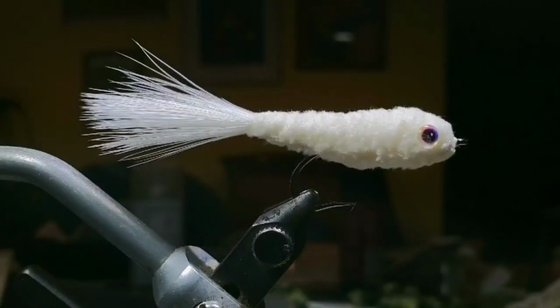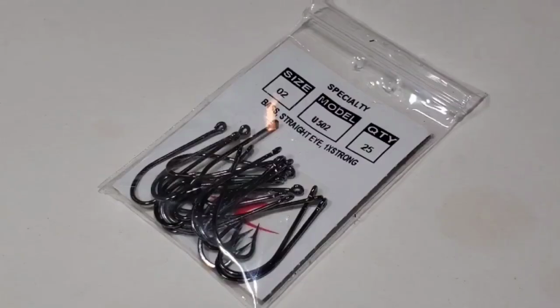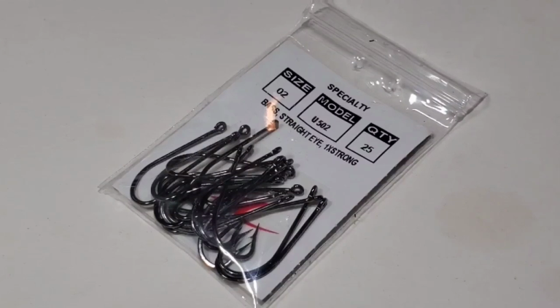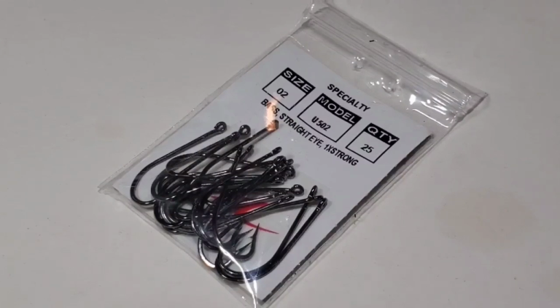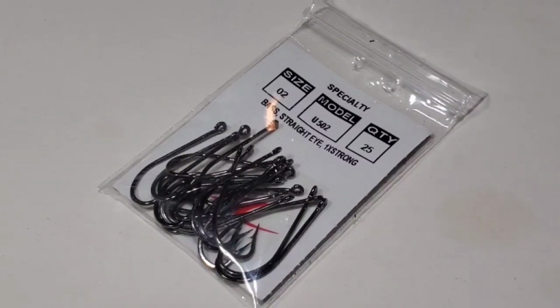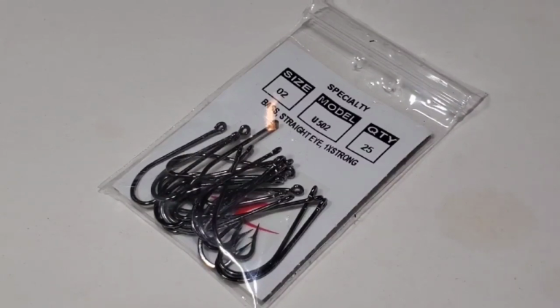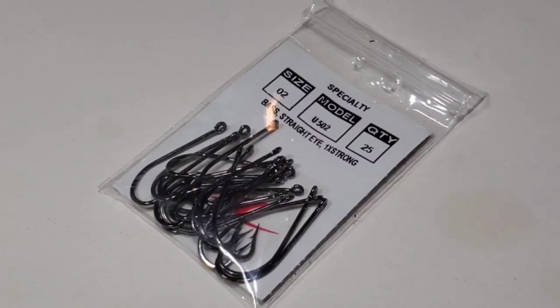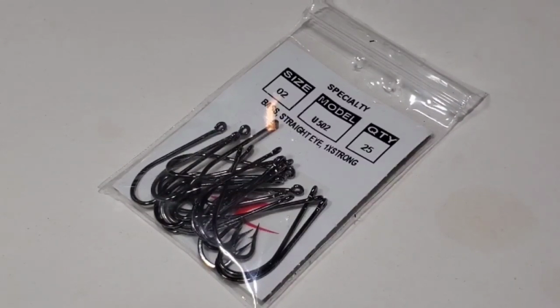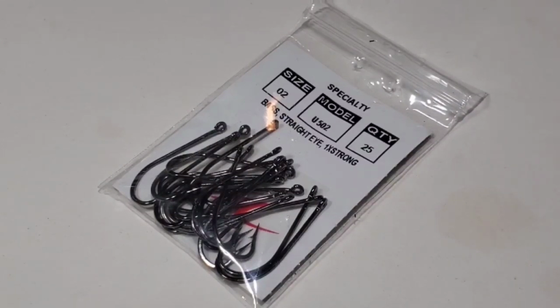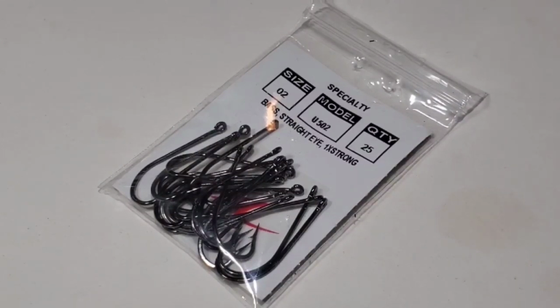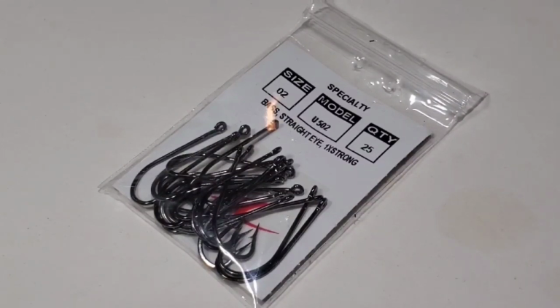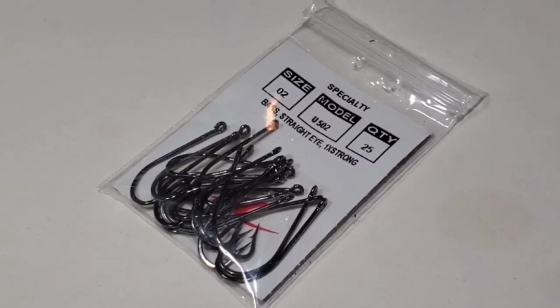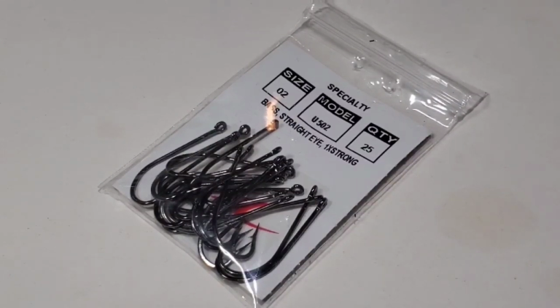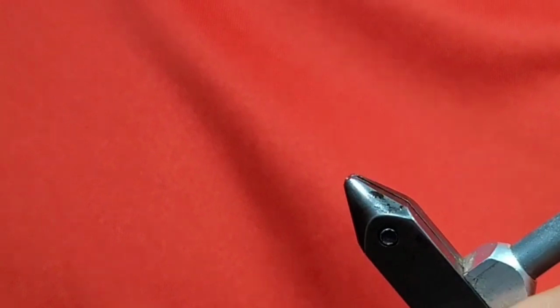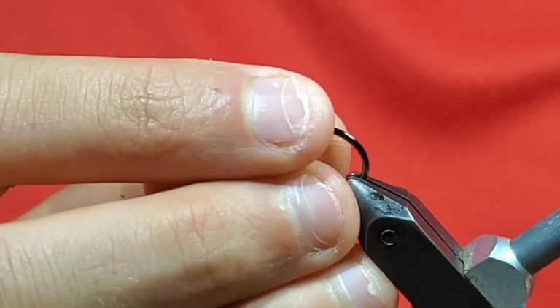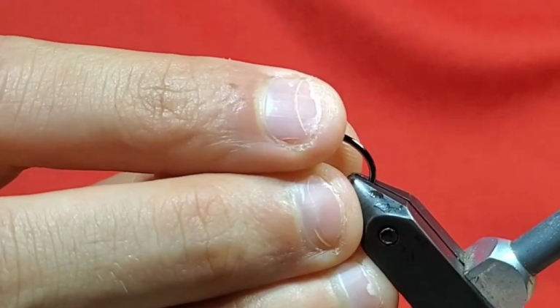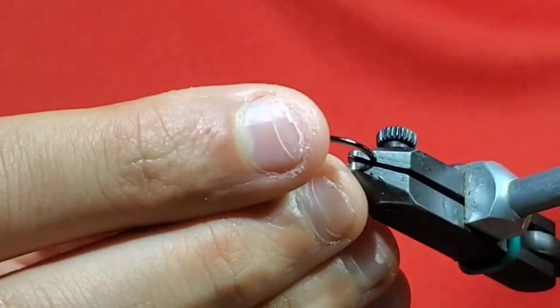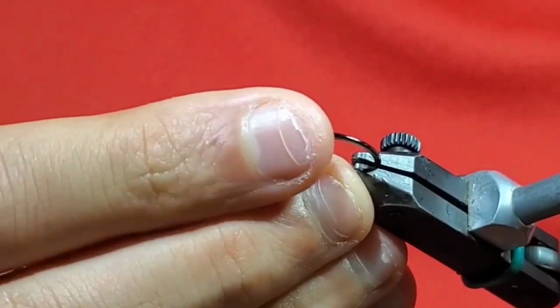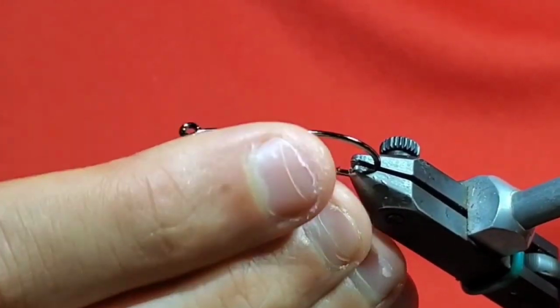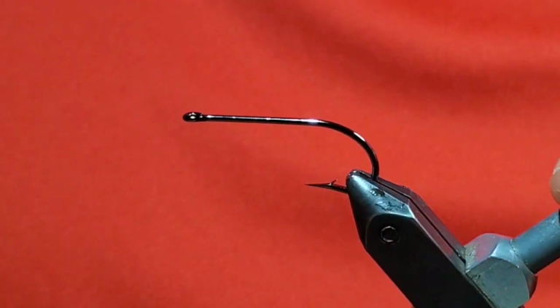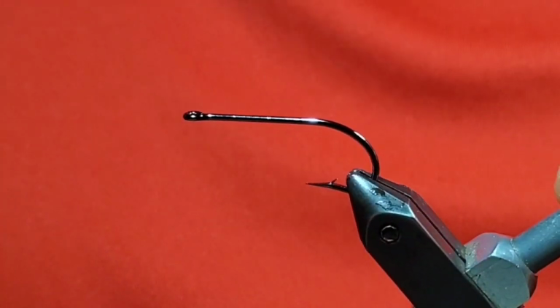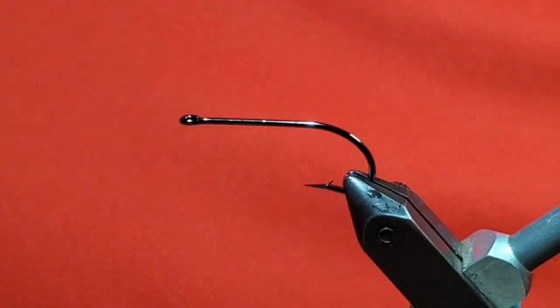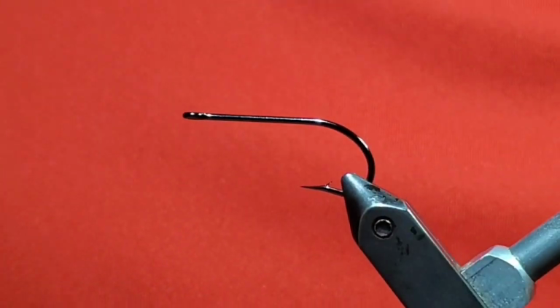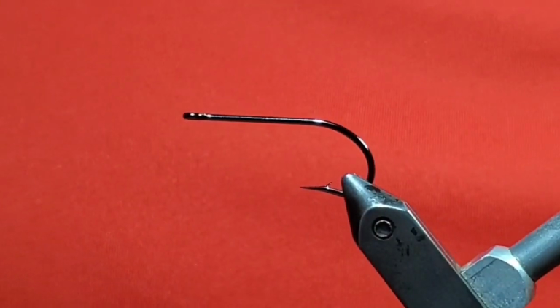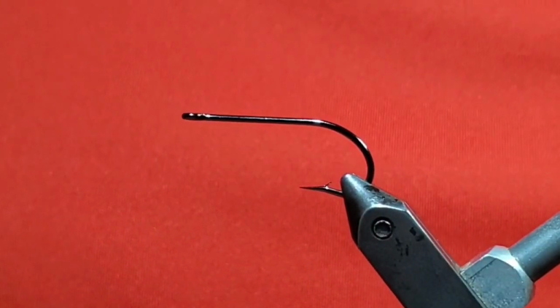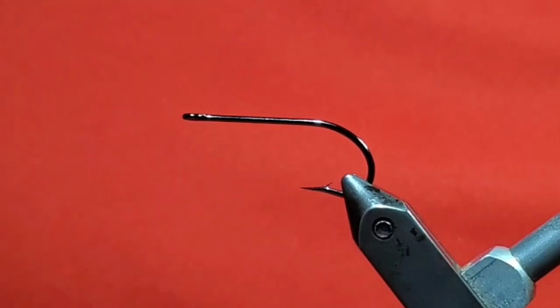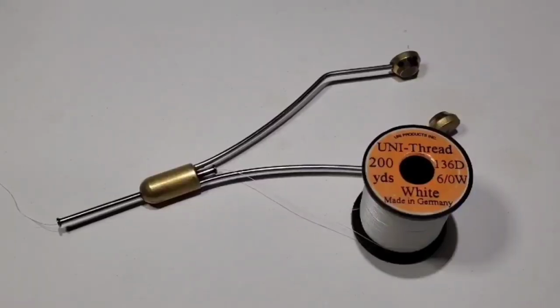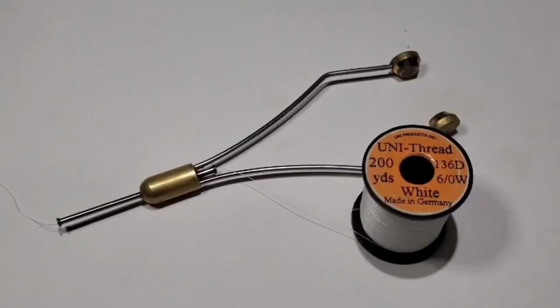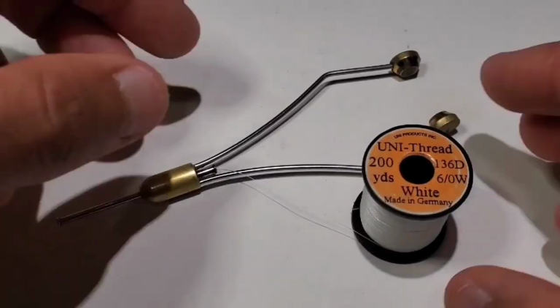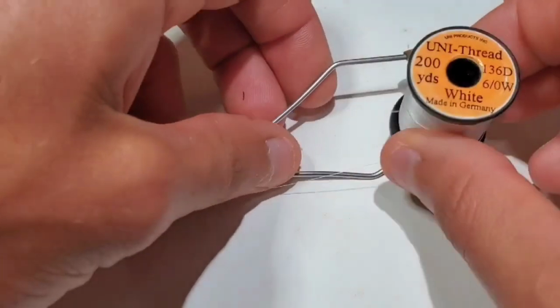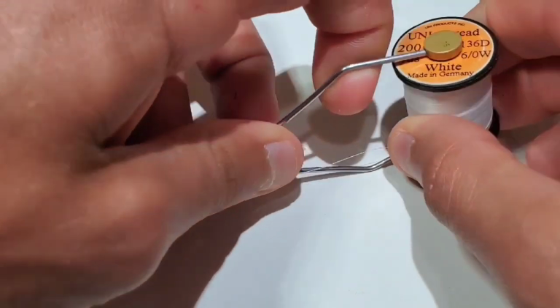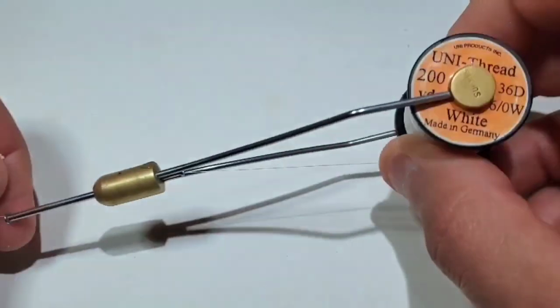Start by going to a size 2 UF02 bait hook. Place the hook firmly in the jaws of your vise, parallel to the ground. Now load a bobbin with 6-0t White.